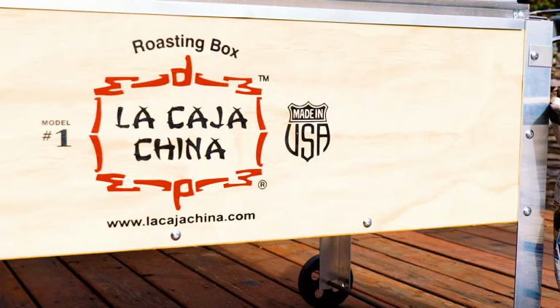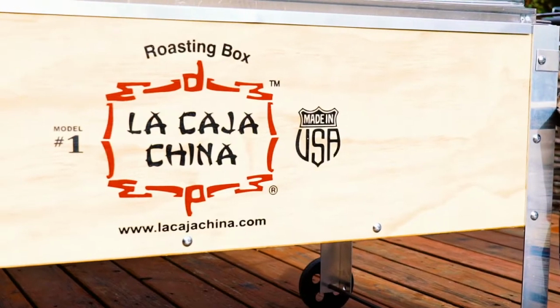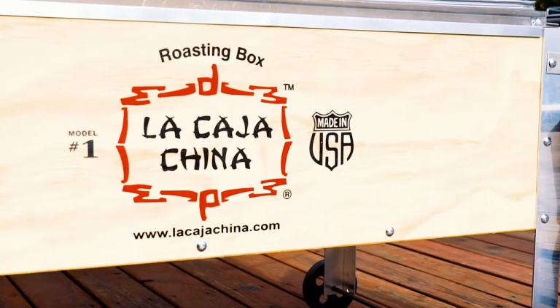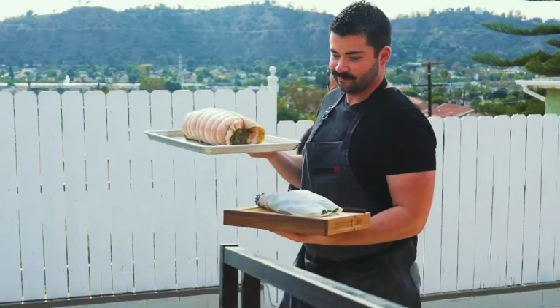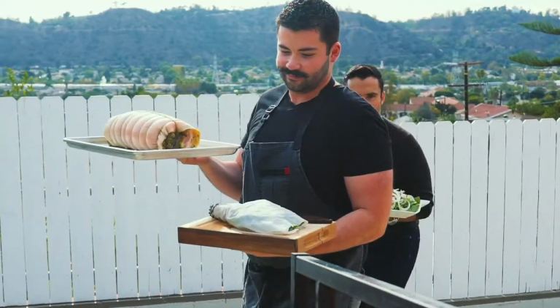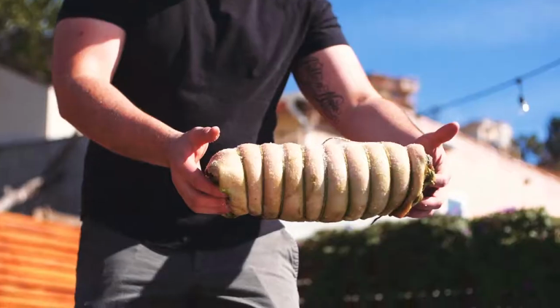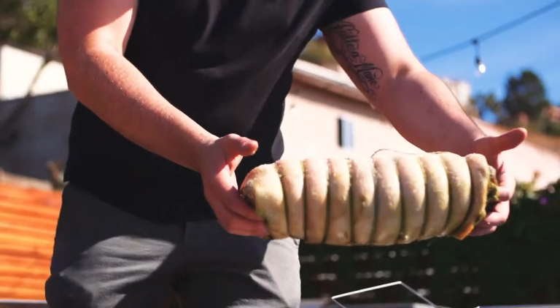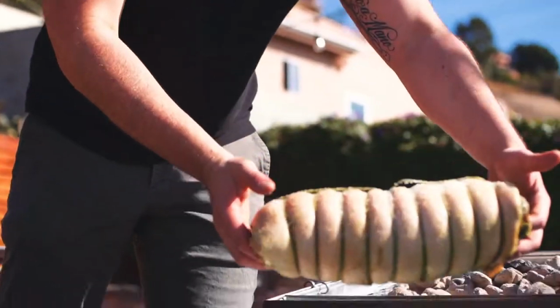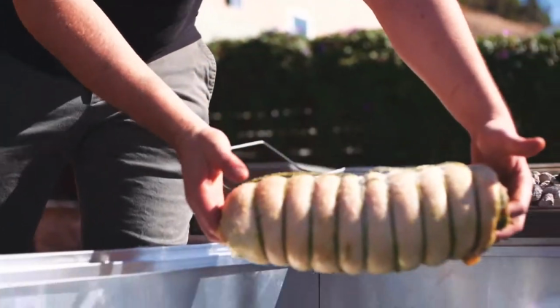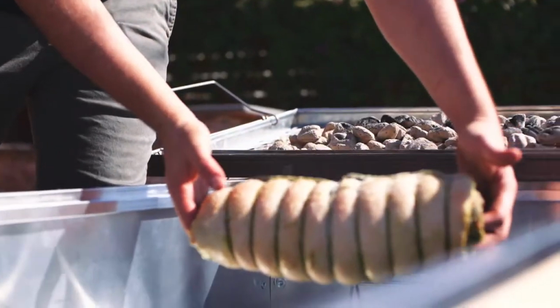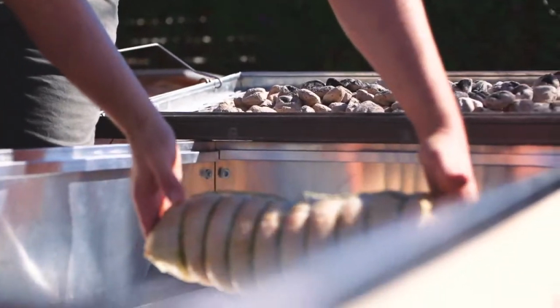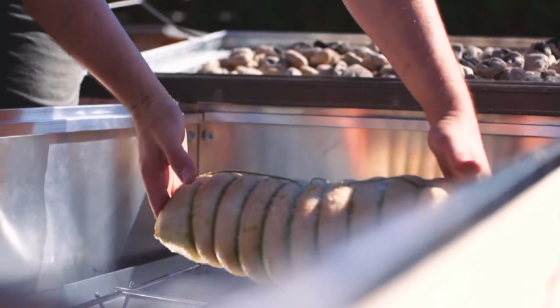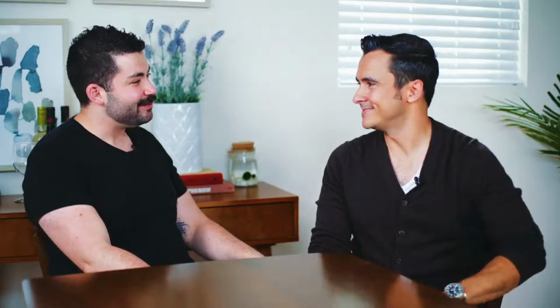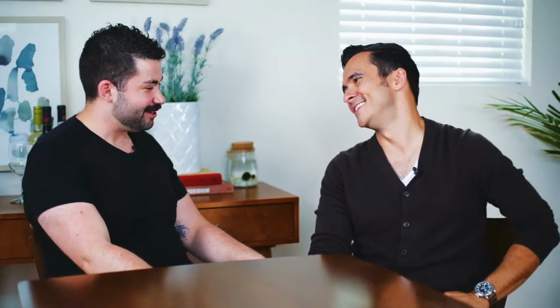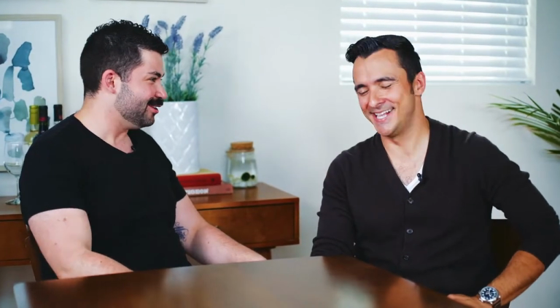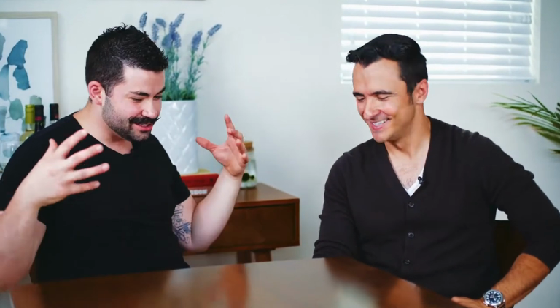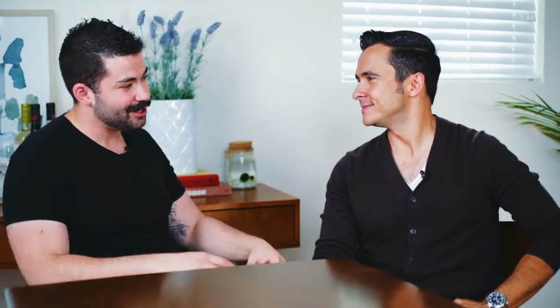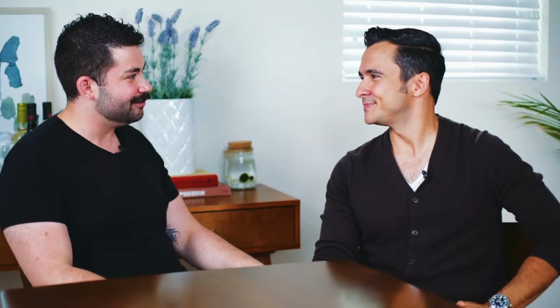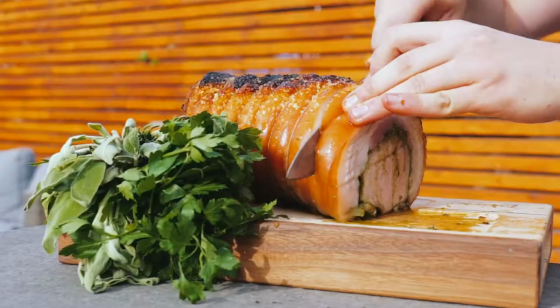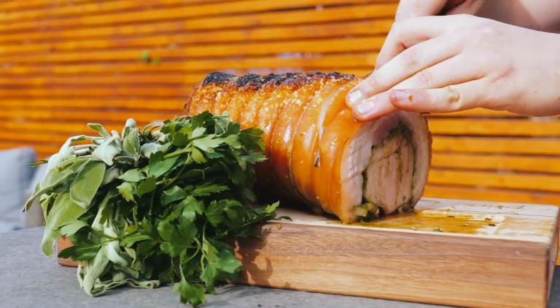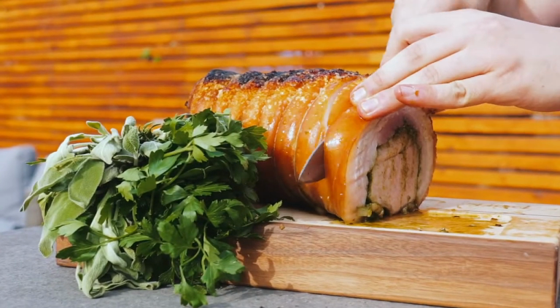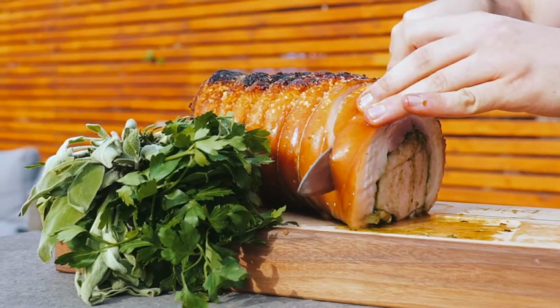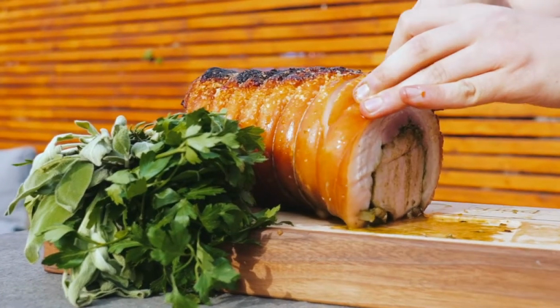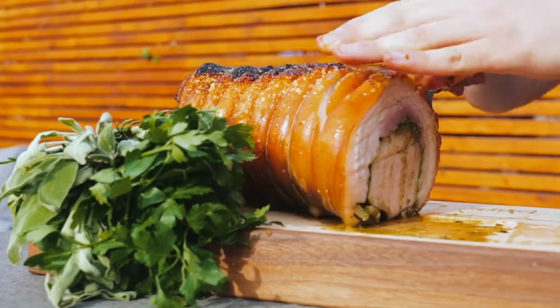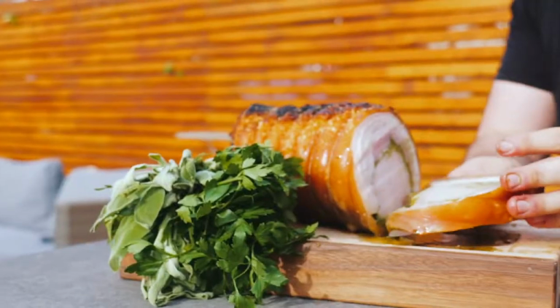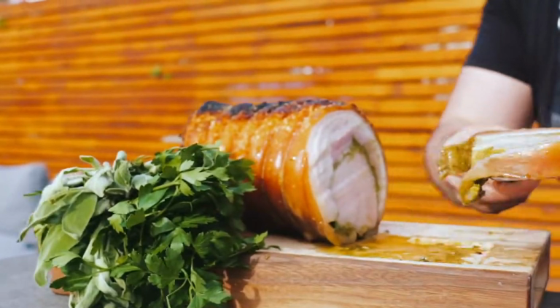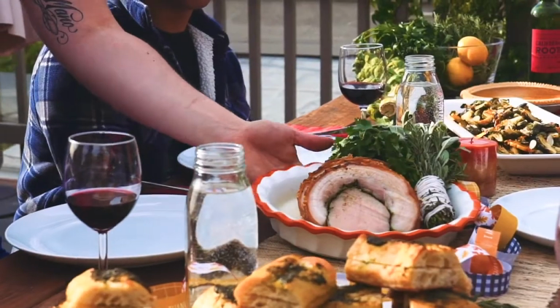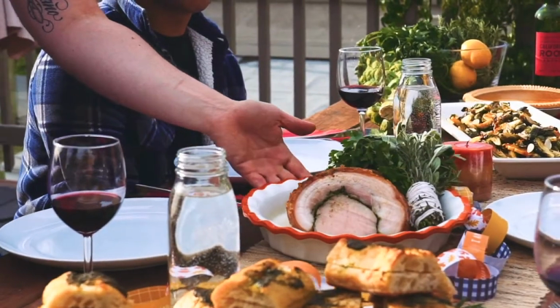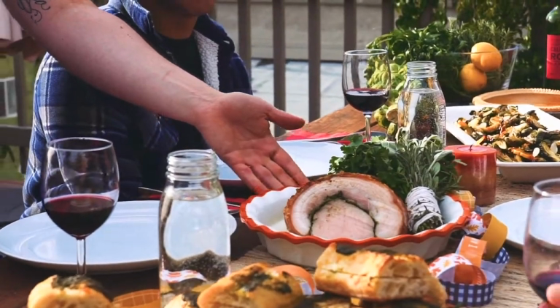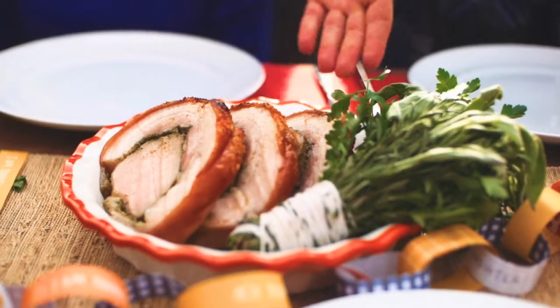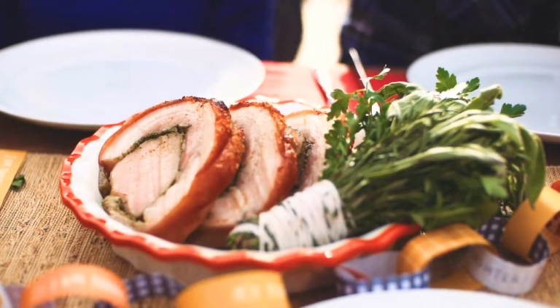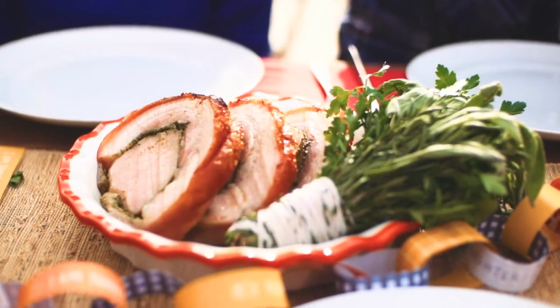What is a caja china? A caja china is a roasting box. The coals are on top. It's kind of like a get-together device, perfect for Friendsgiving. You got tons of people coming over, you put a big piece of meat in there, and then everybody gathers around, gets to watch it cook, and then everybody dives in as soon as it's done.